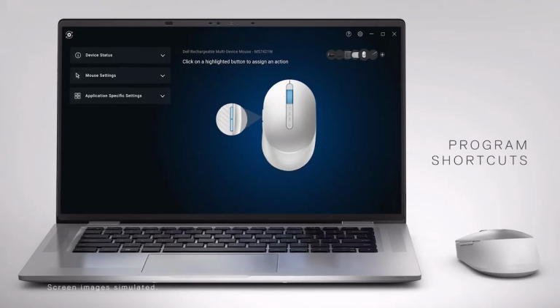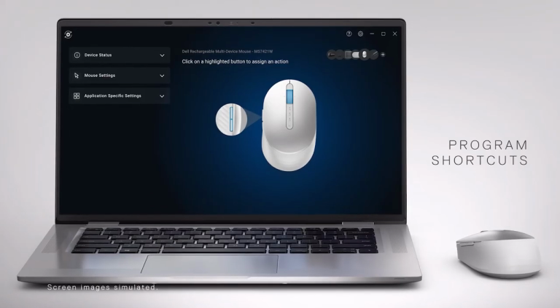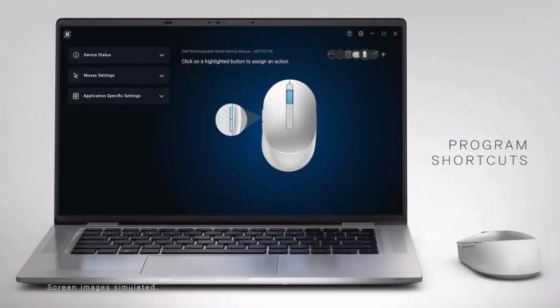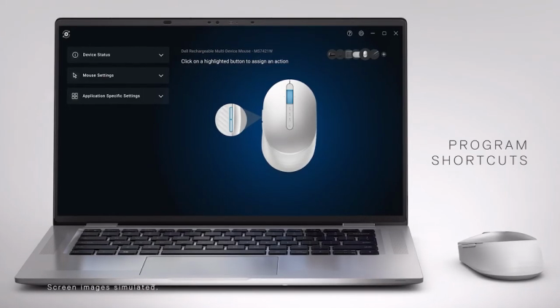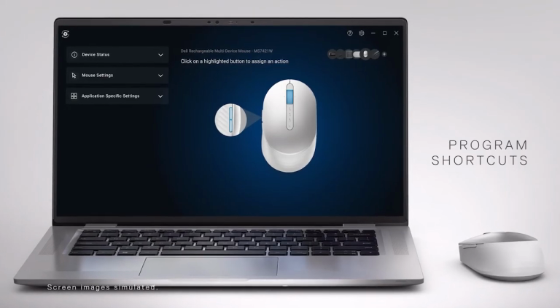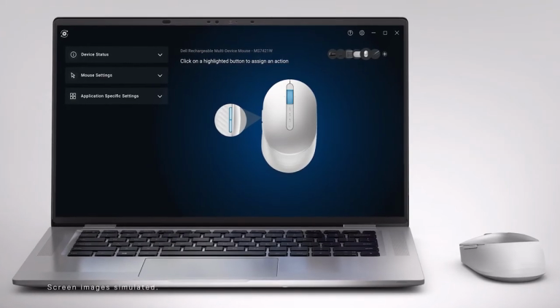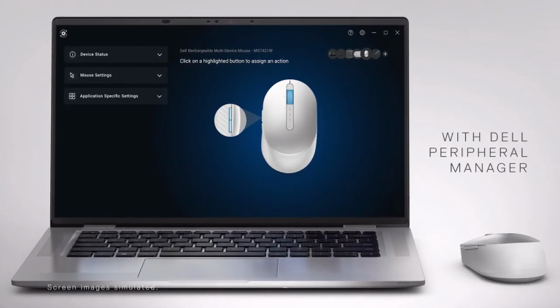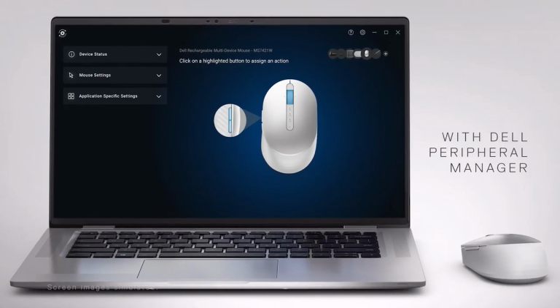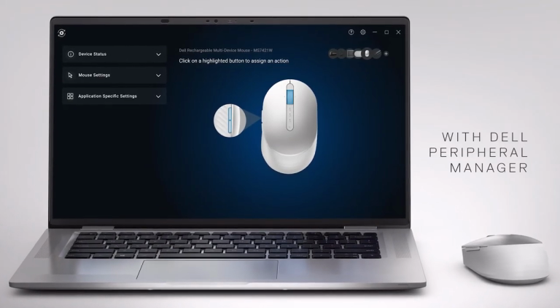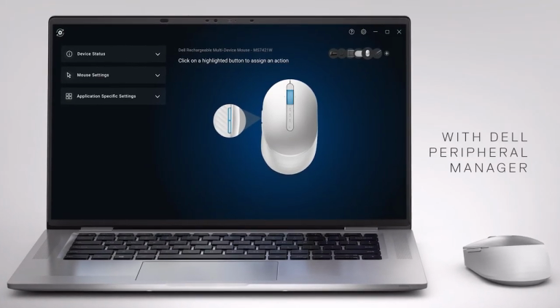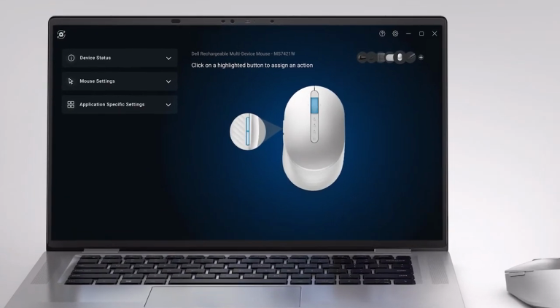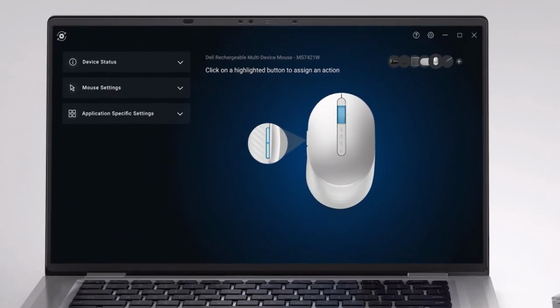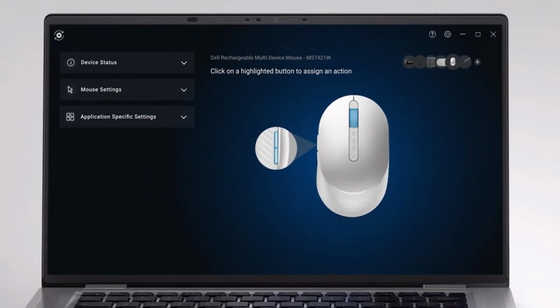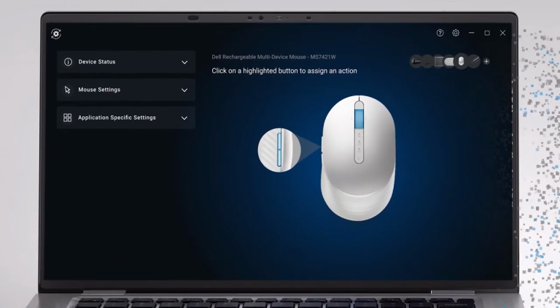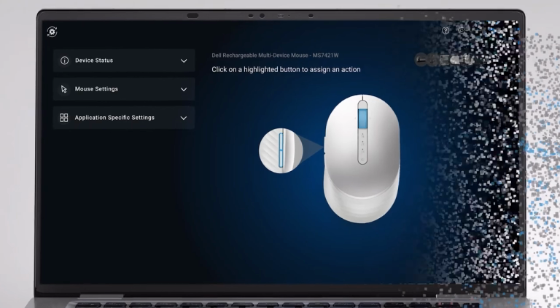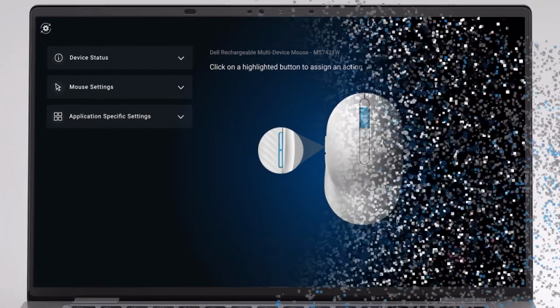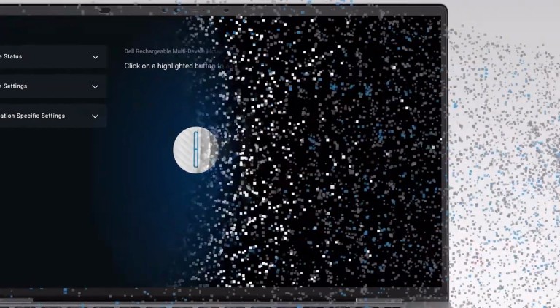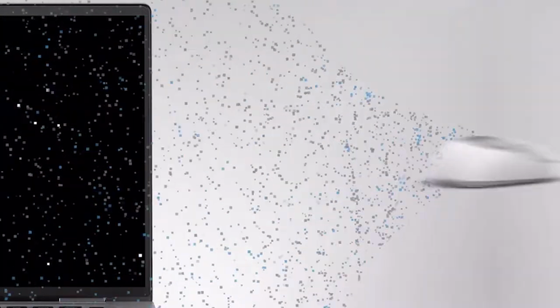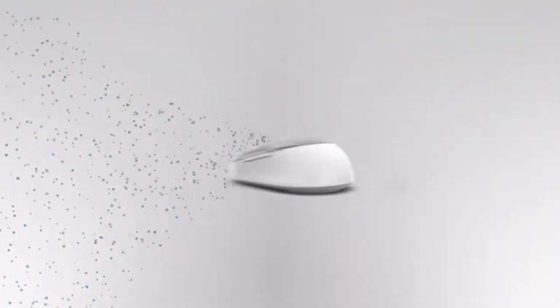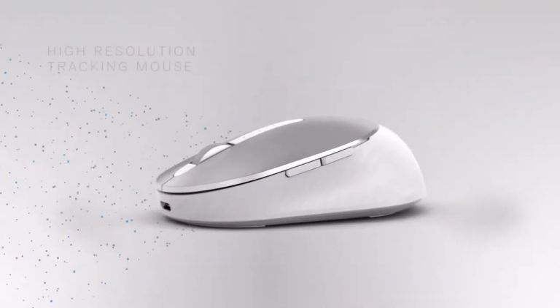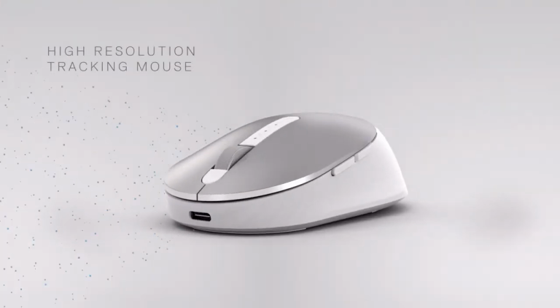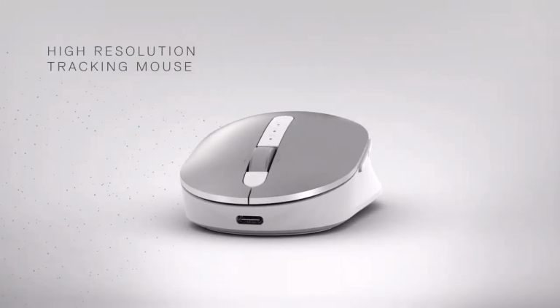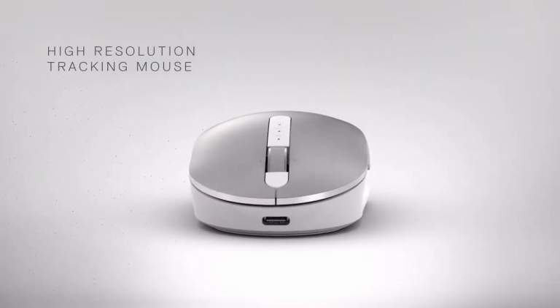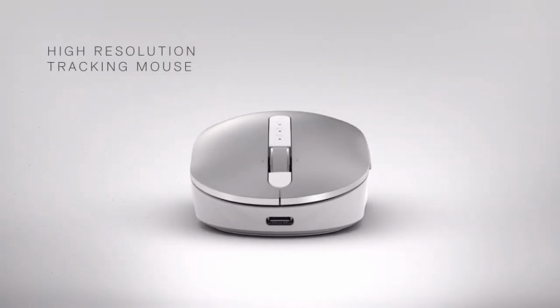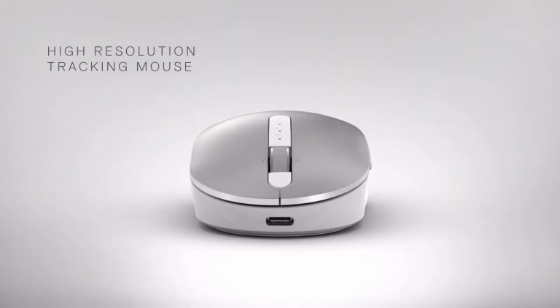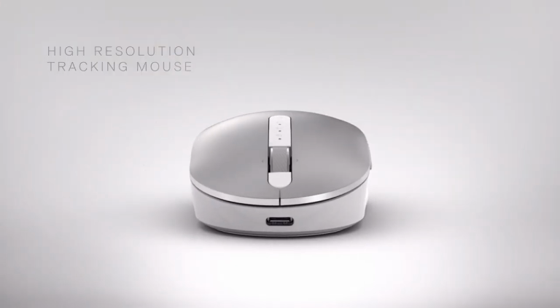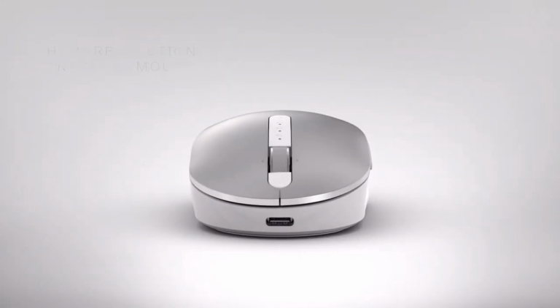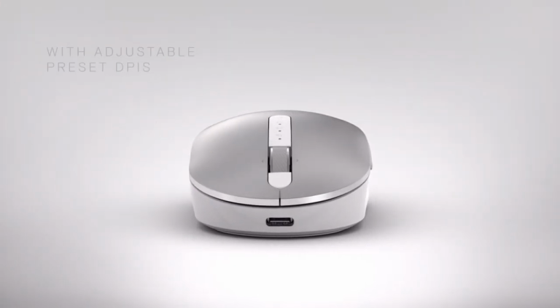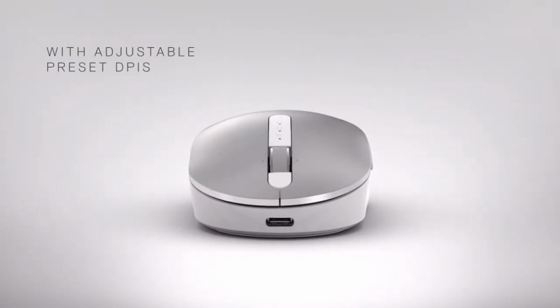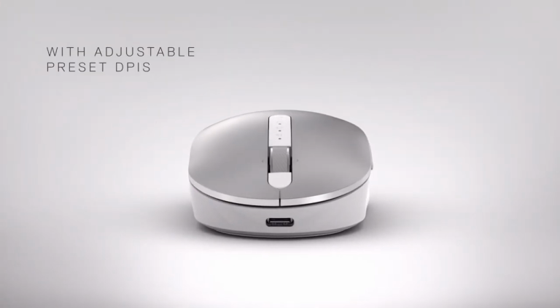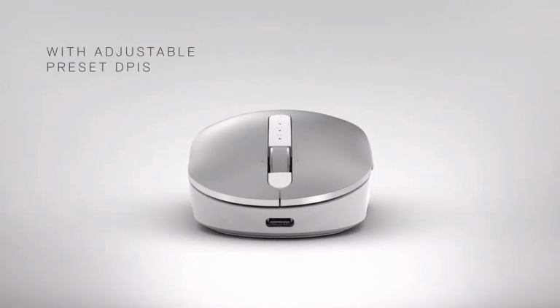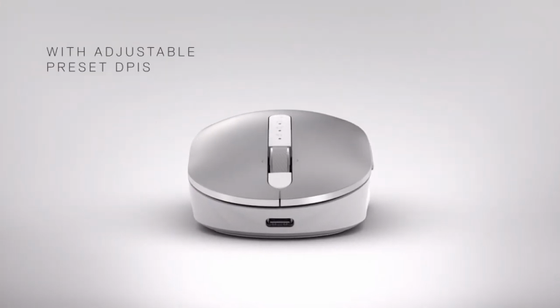Customize your experience with preferred shortcuts using the programmable buttons. A 4000 DPI mouse gives you fast and easy navigation.